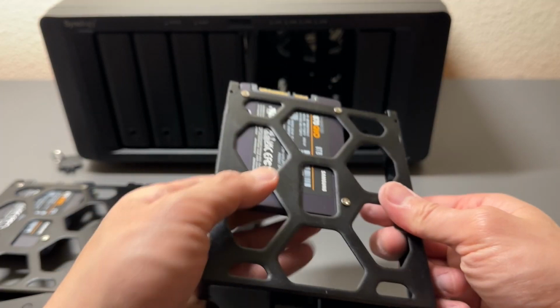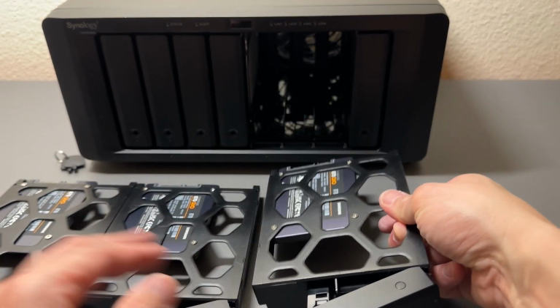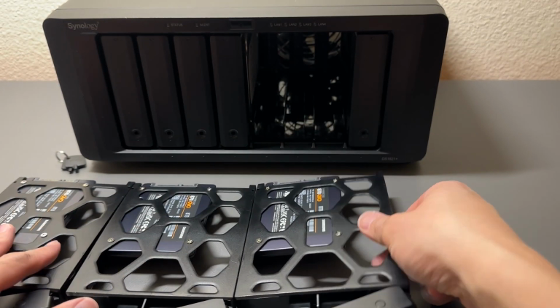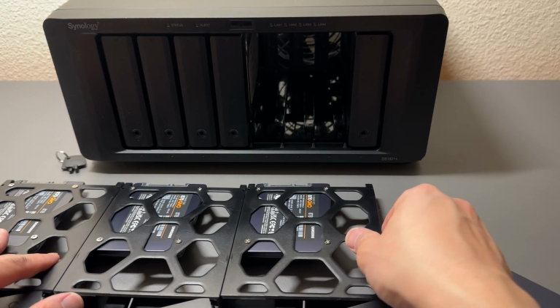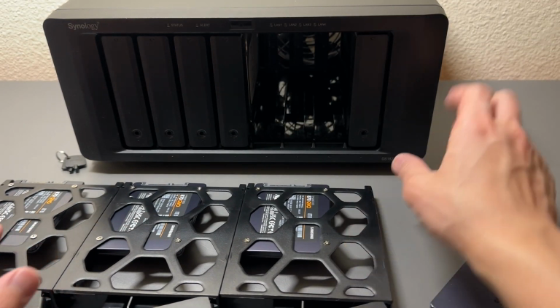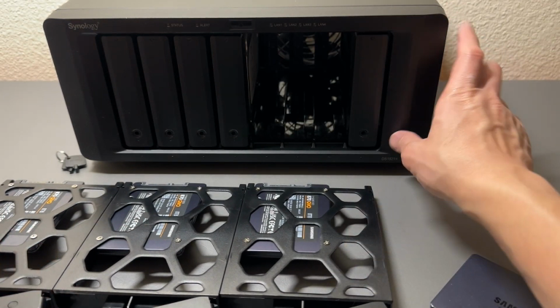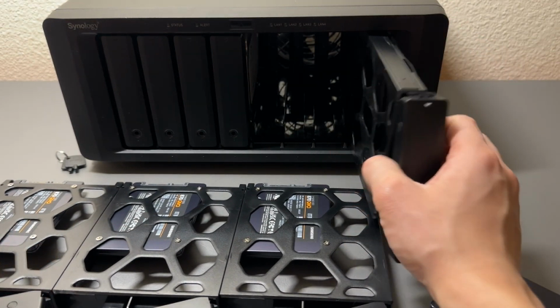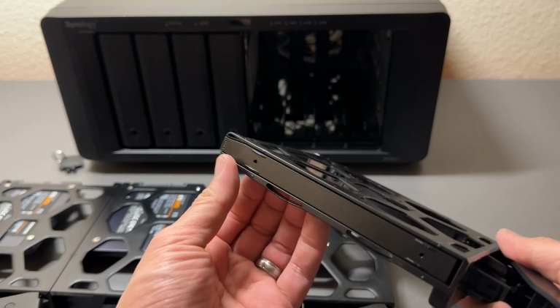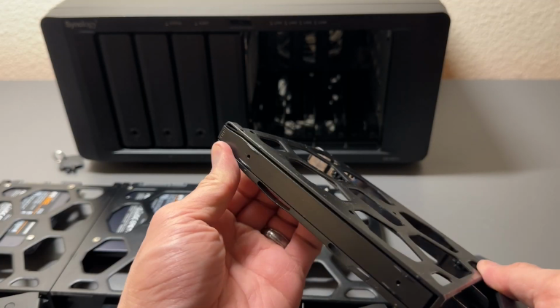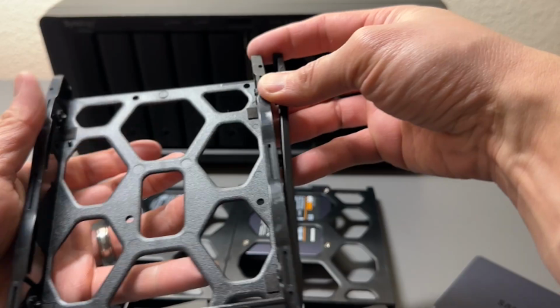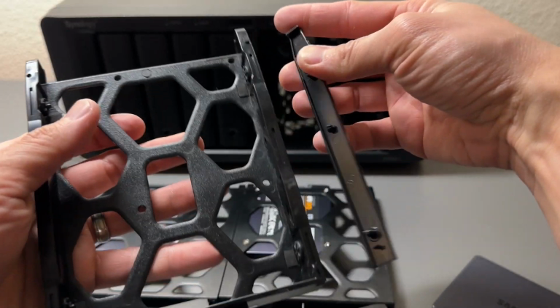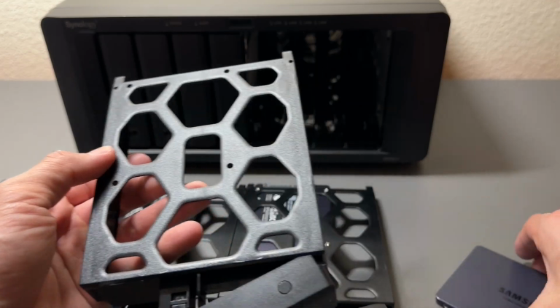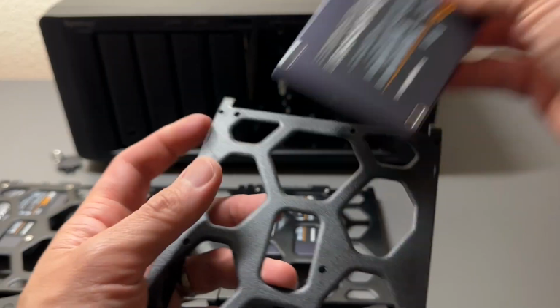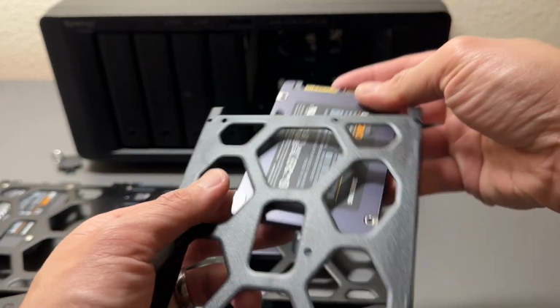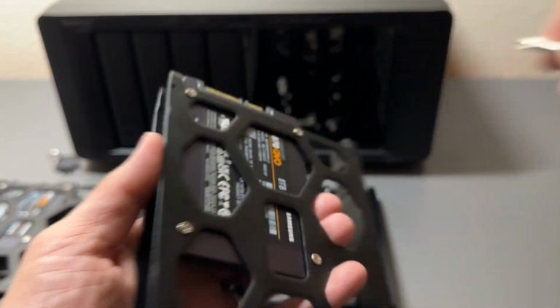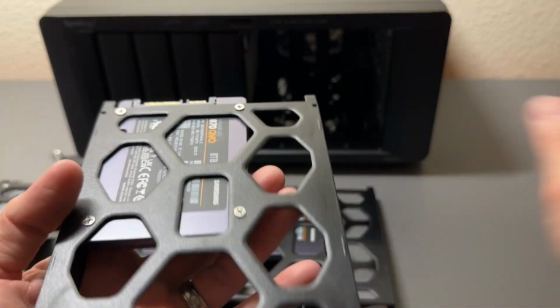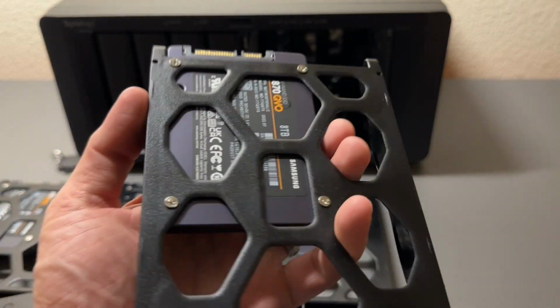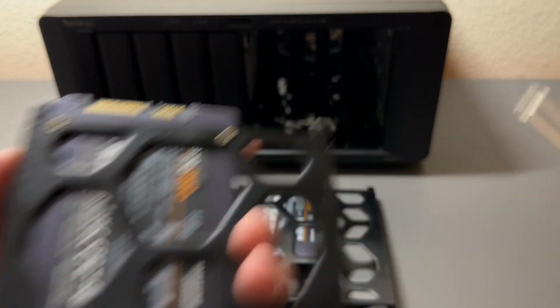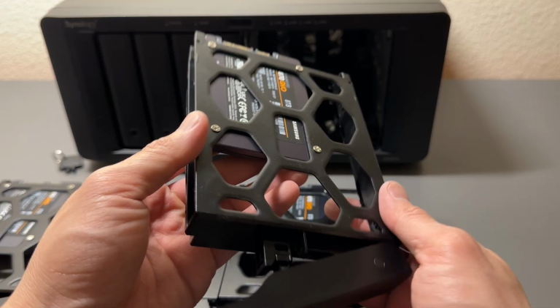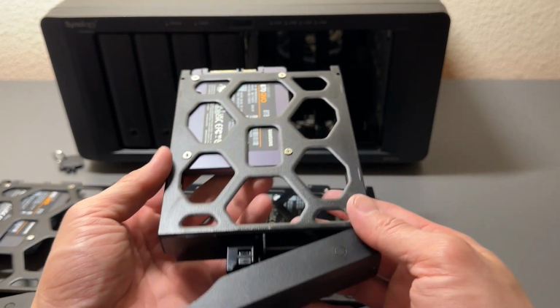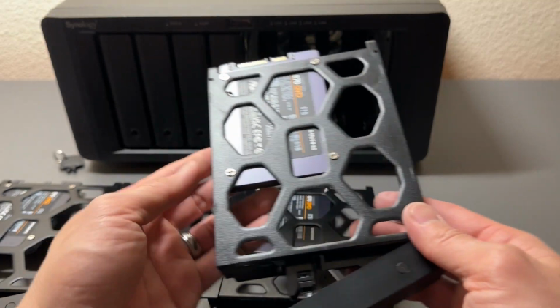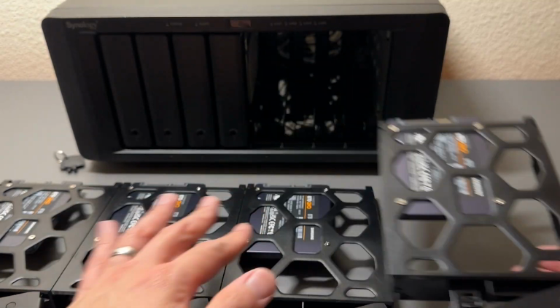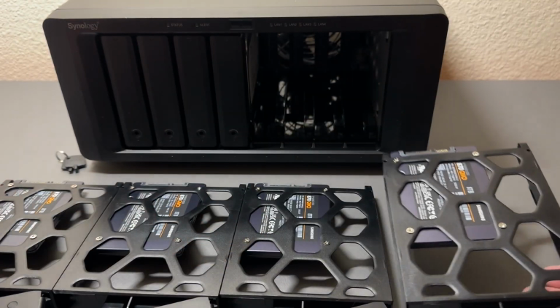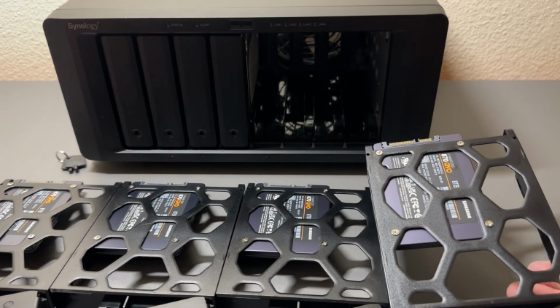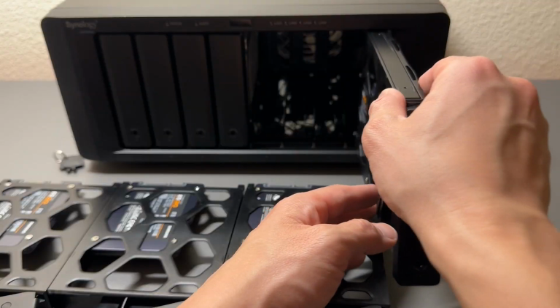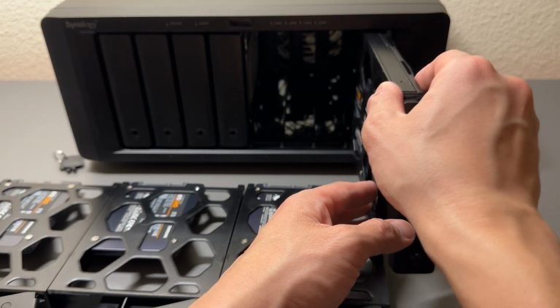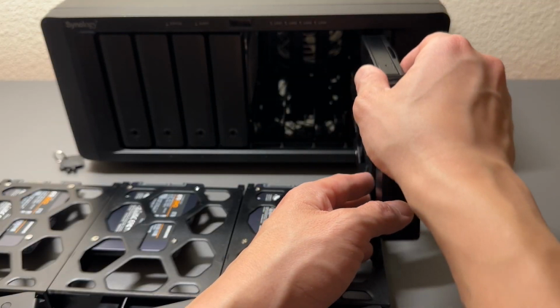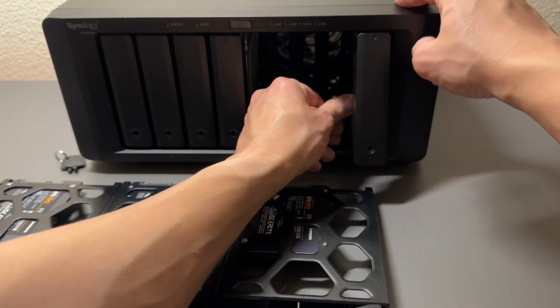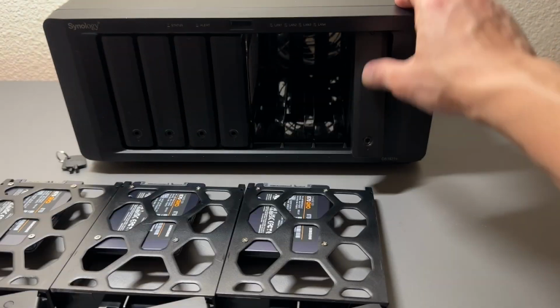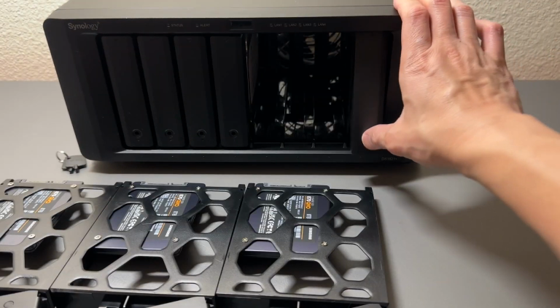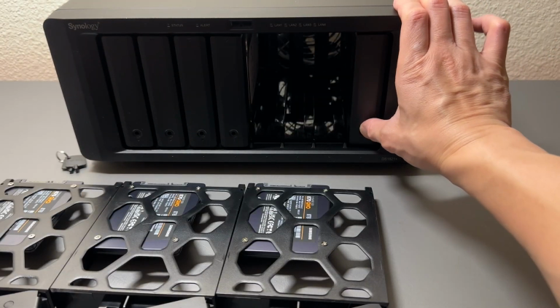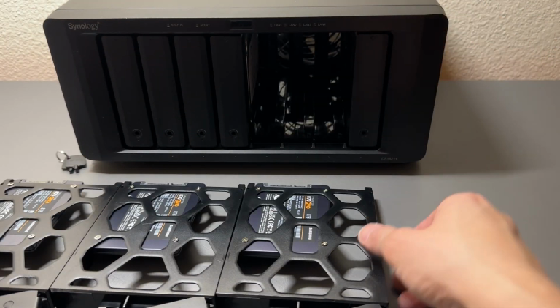All right, we are down to the last one. Pop this baby out. SSD lines up. We got our bolts installed, so now we have all our drives ready. We can go ahead and slide them in, push them in, and close.